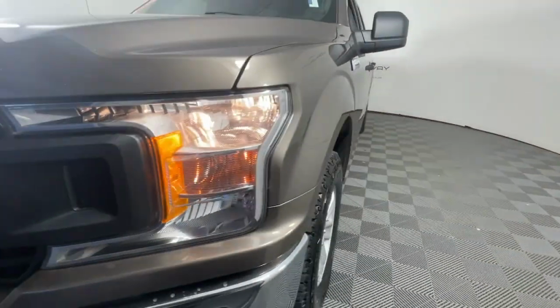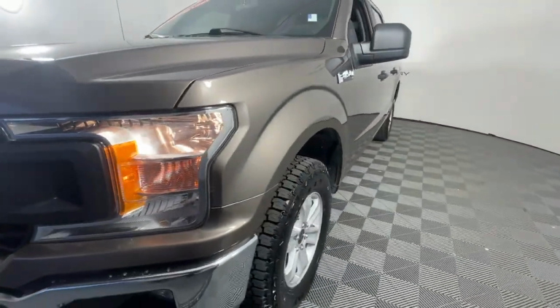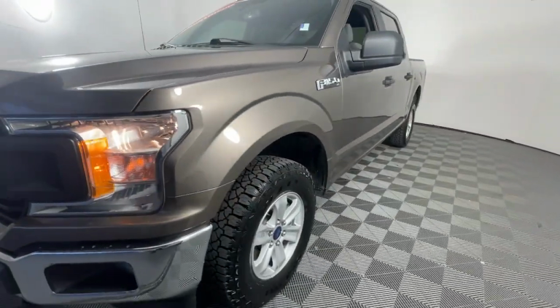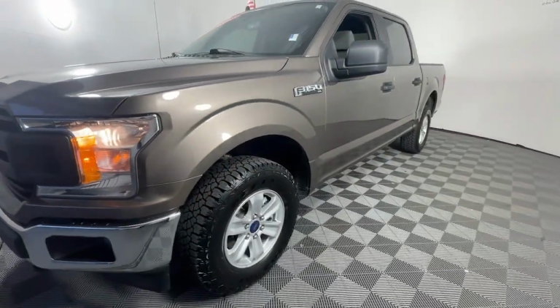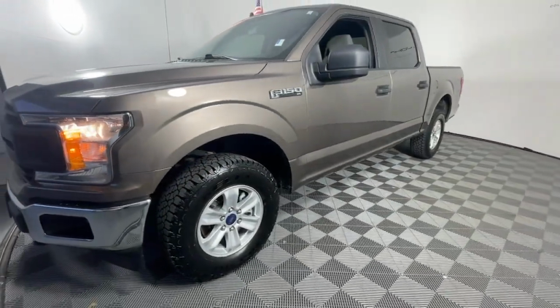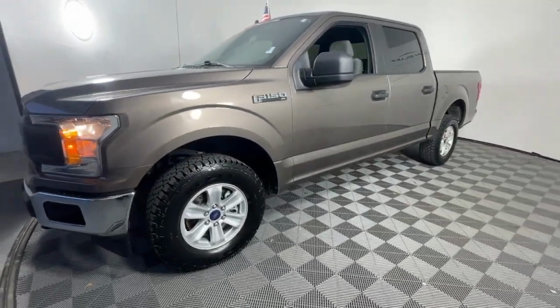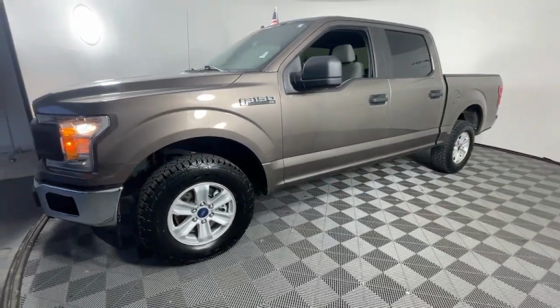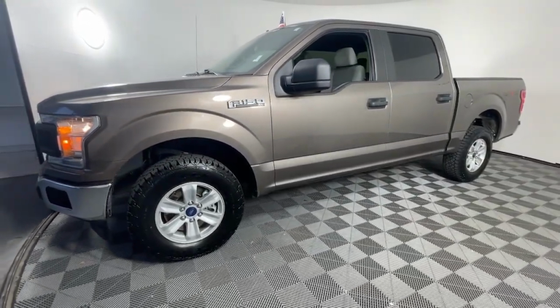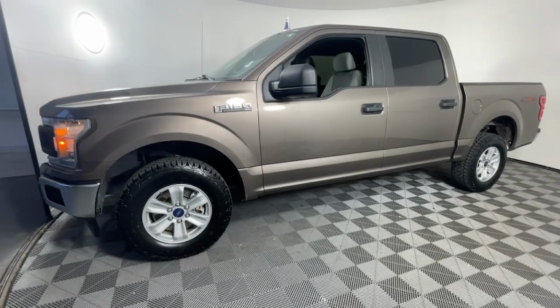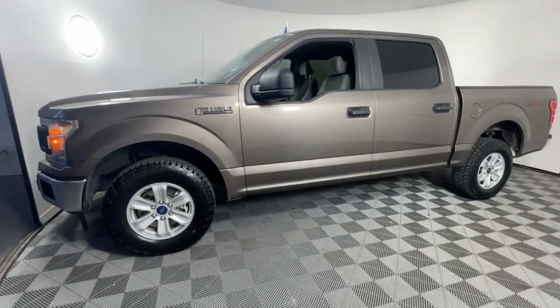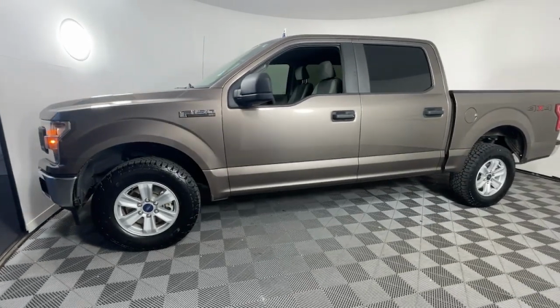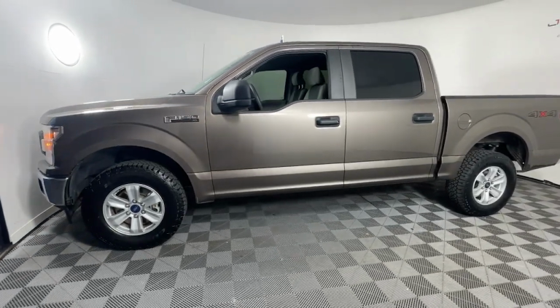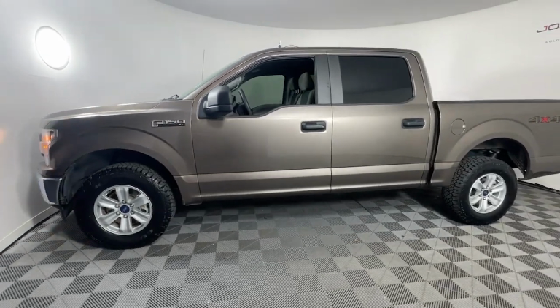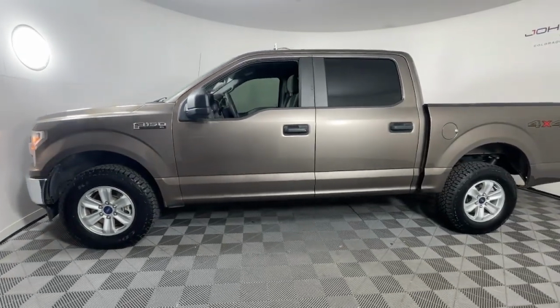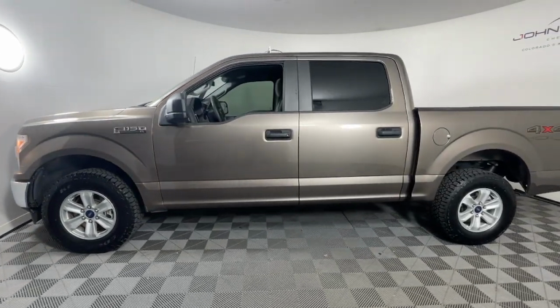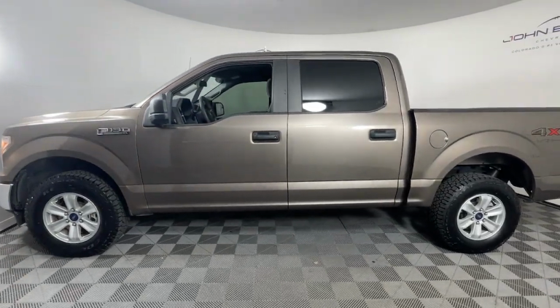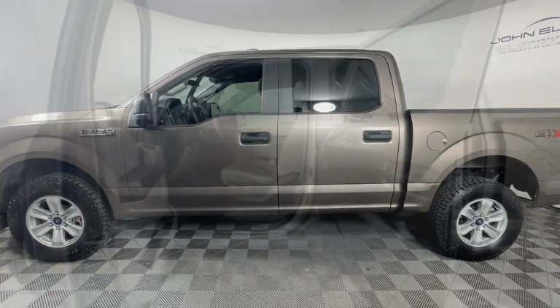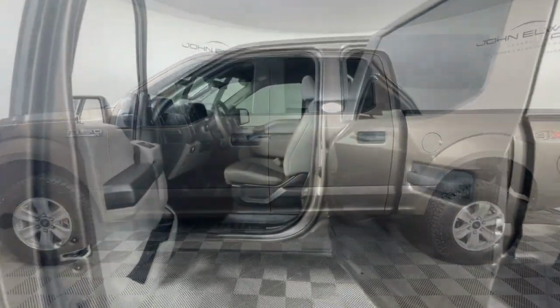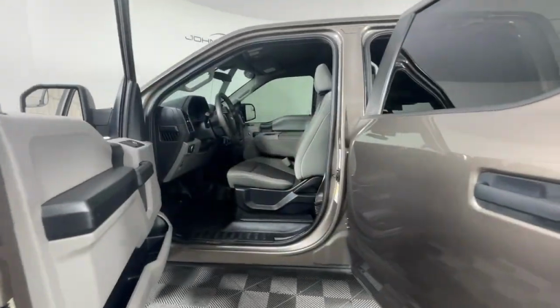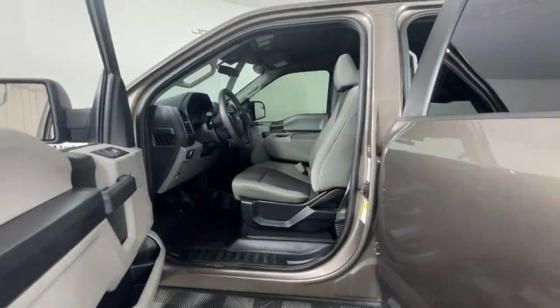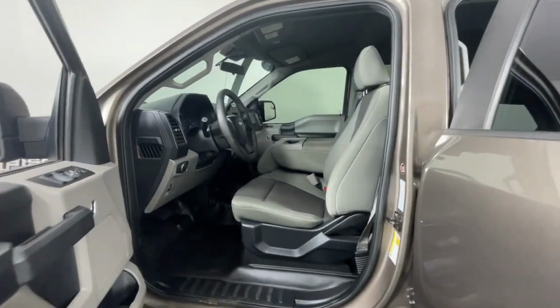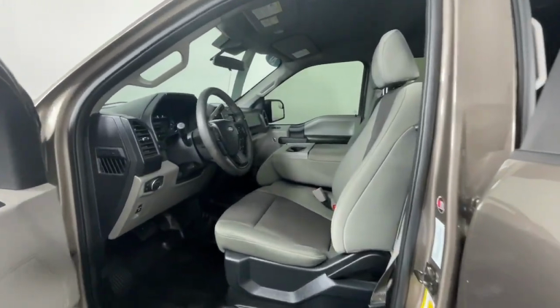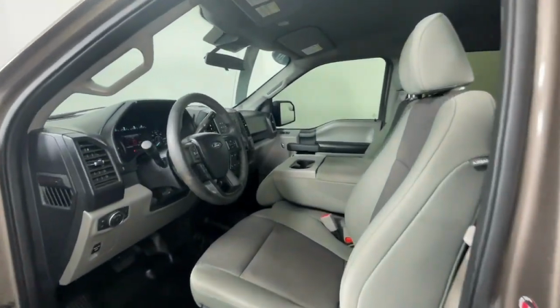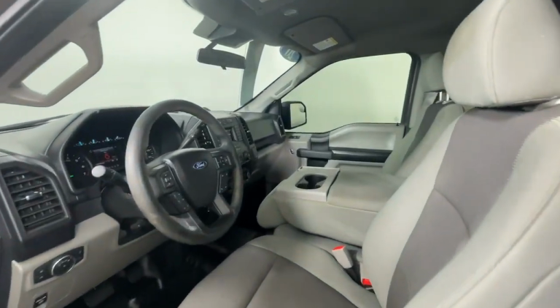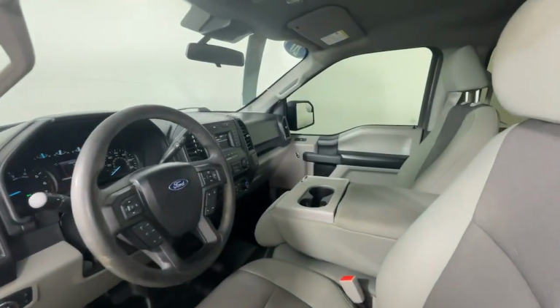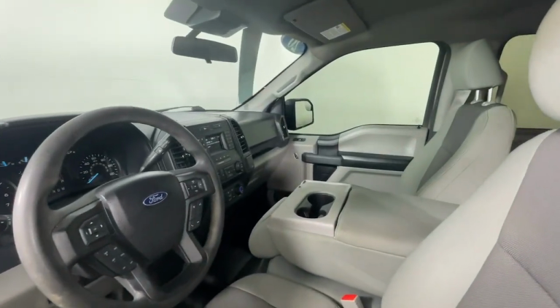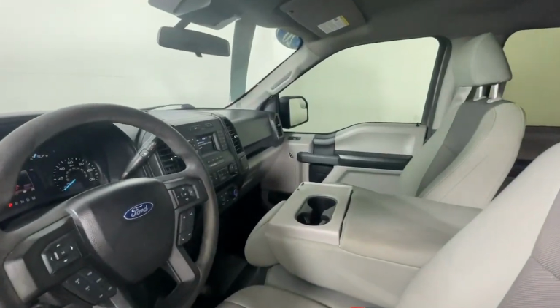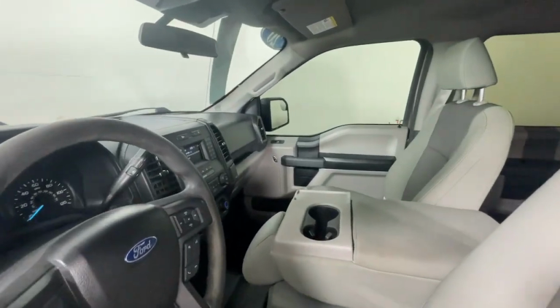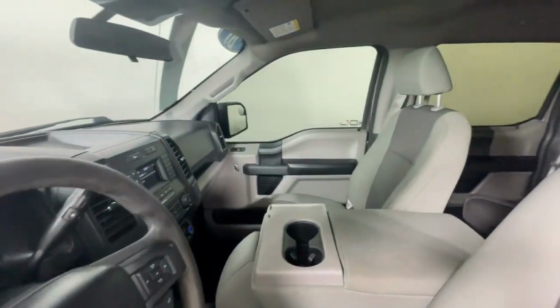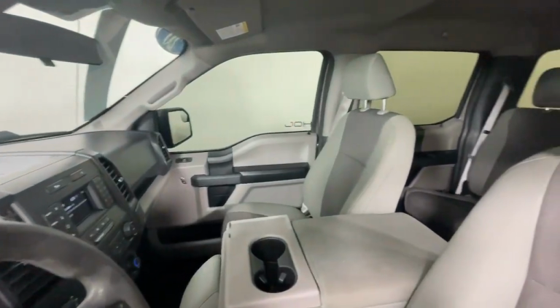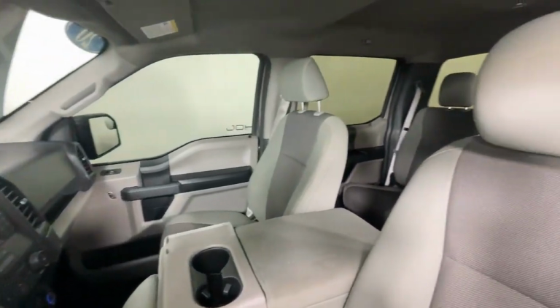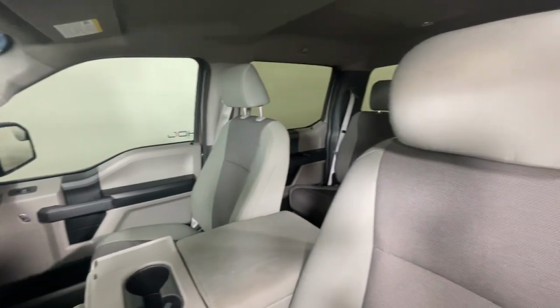Heated driver's seat, backup camera, fog lamps, steering wheel audio controls, aluminum wheels, alarm, electronic stability control, intermittent wipers, traction control, passenger vanity mirror.